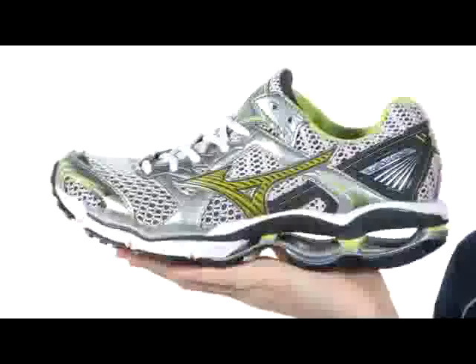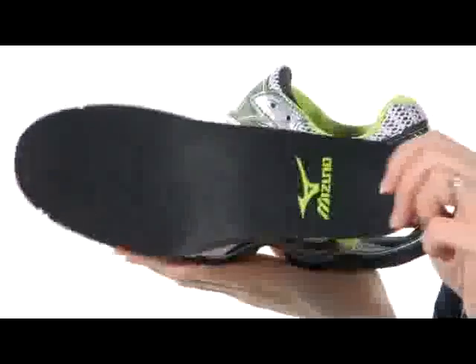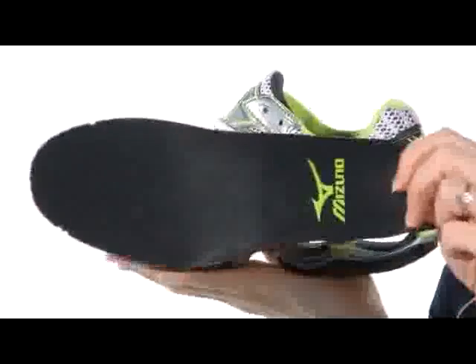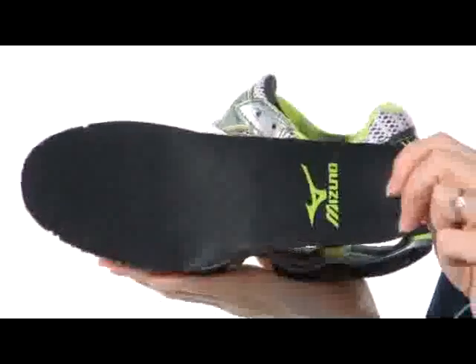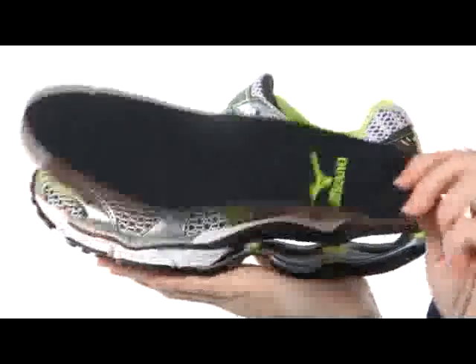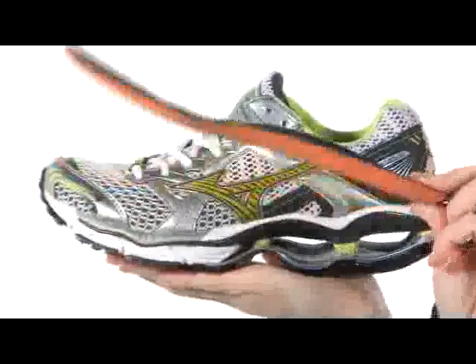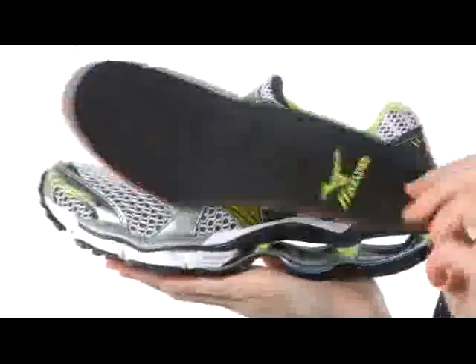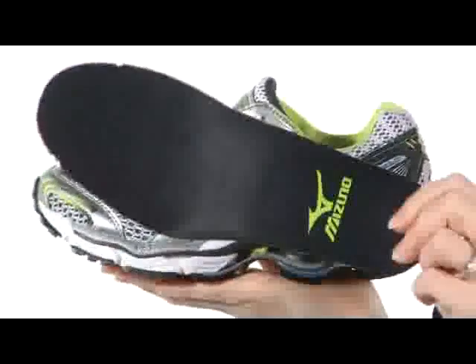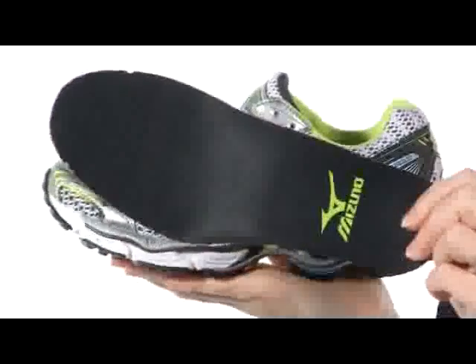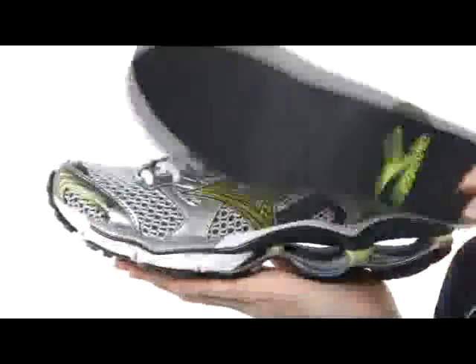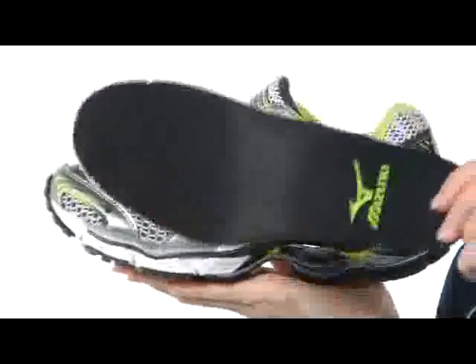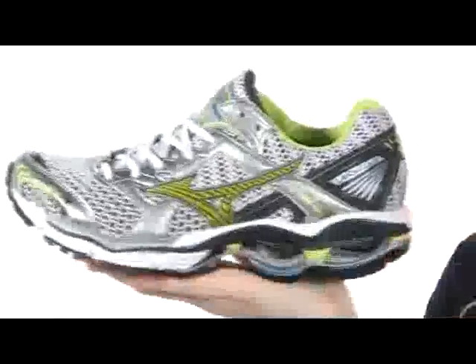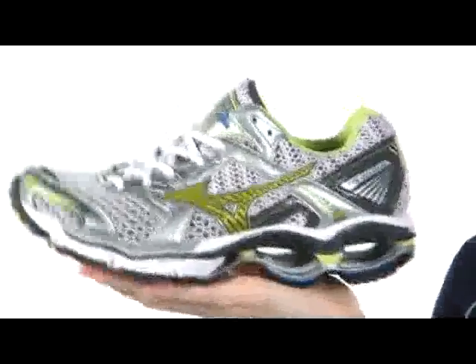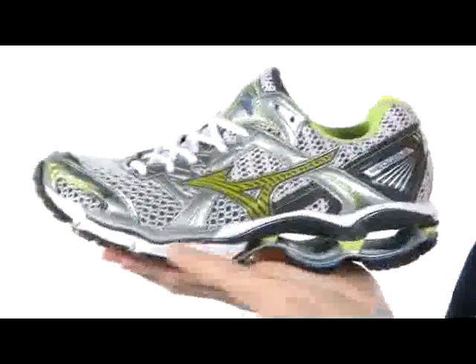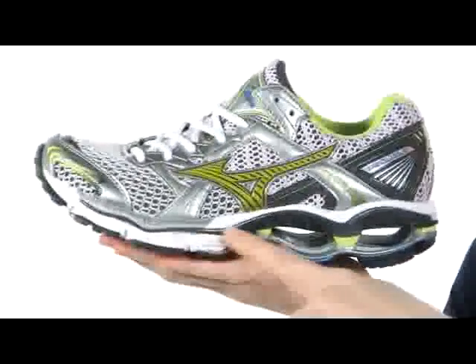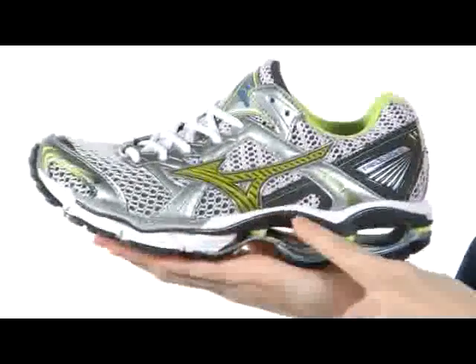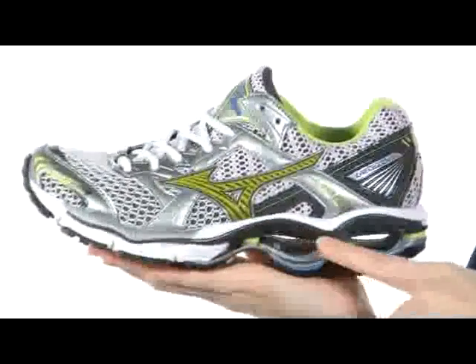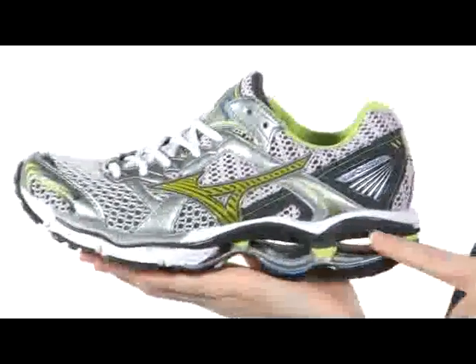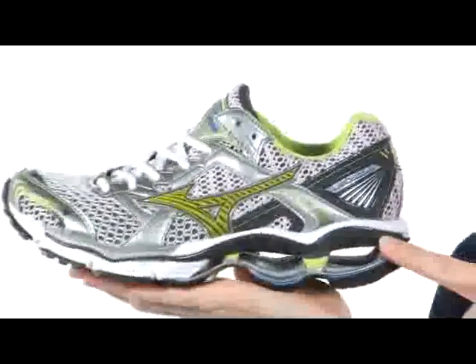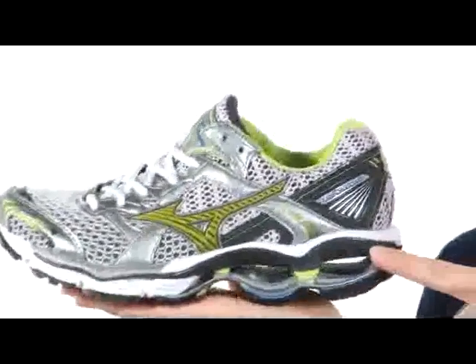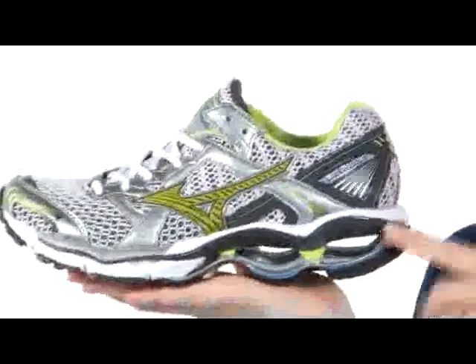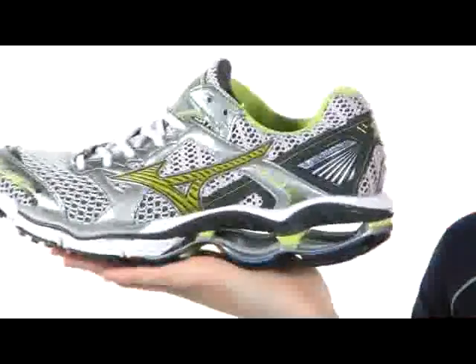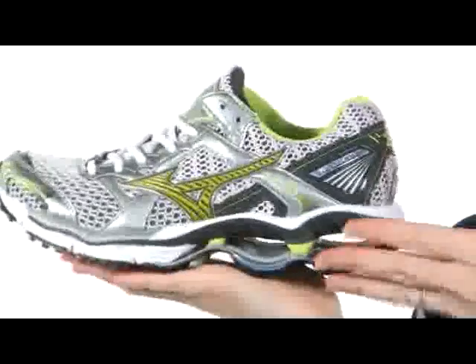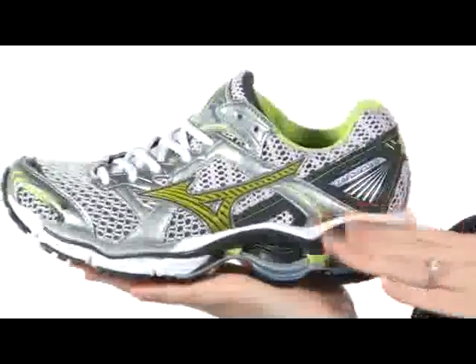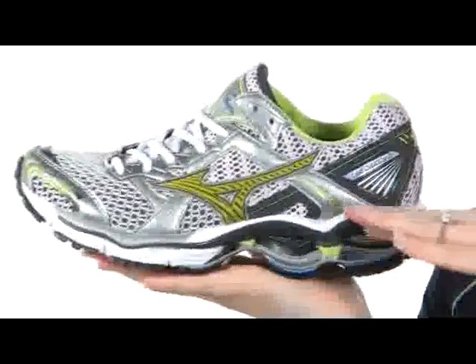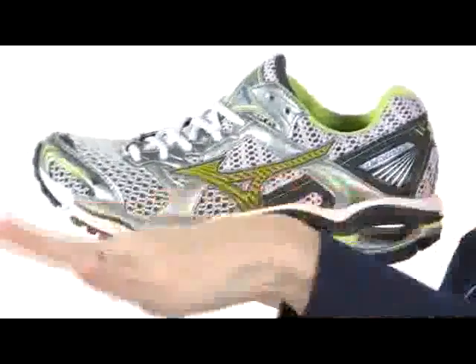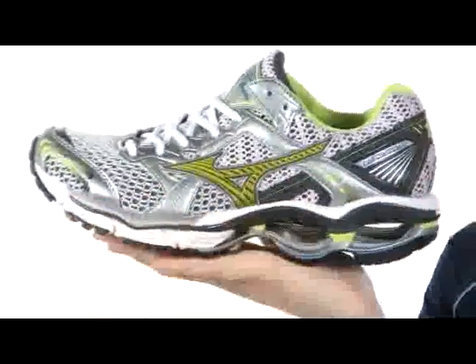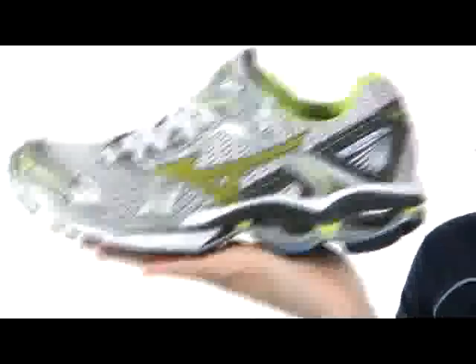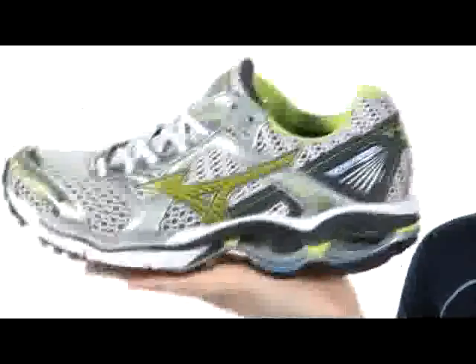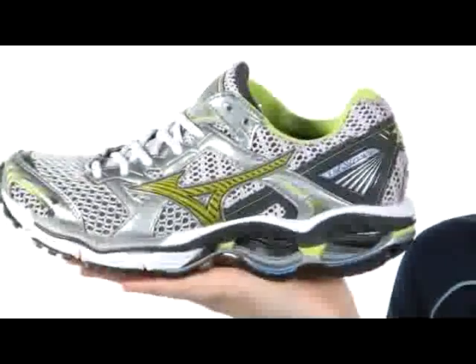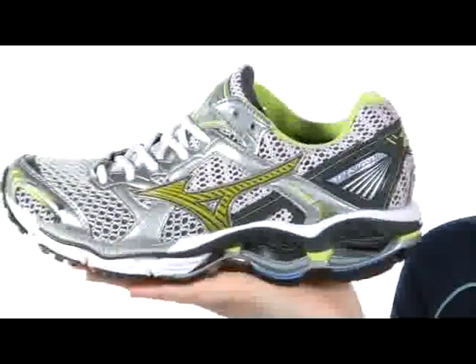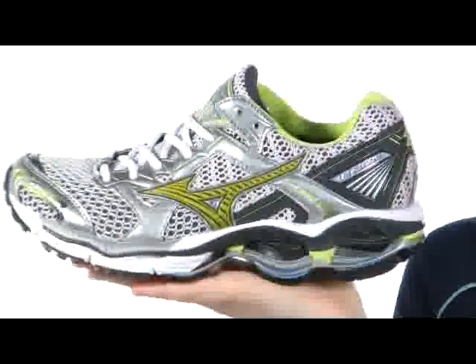A removable Ortho Light footbed with arch support and cushioning with every step — you can even wash it. Mizuno wave technology, which you can see right here, helps take every heel impact and spread it out over the entire foot for a smooth and stable ride every time.